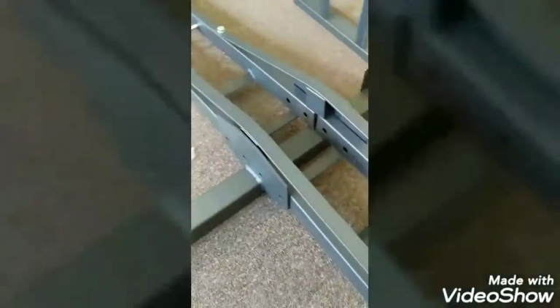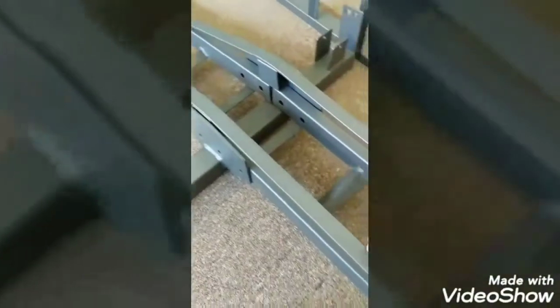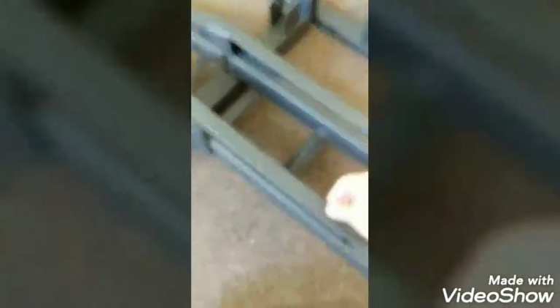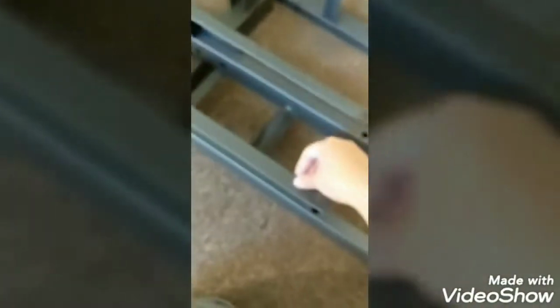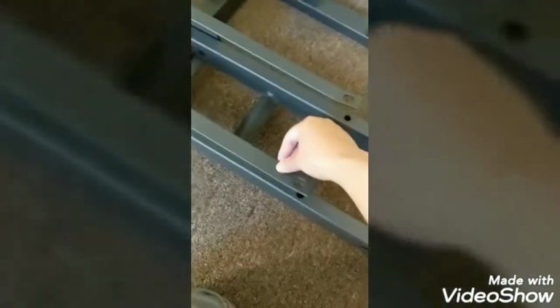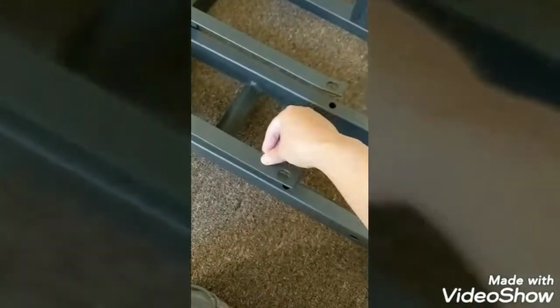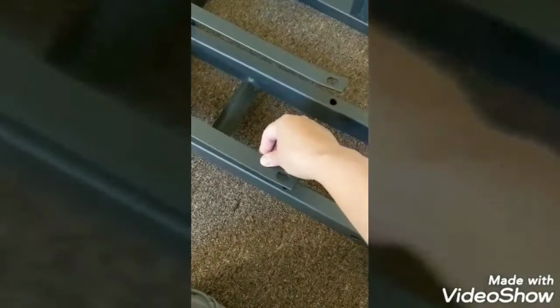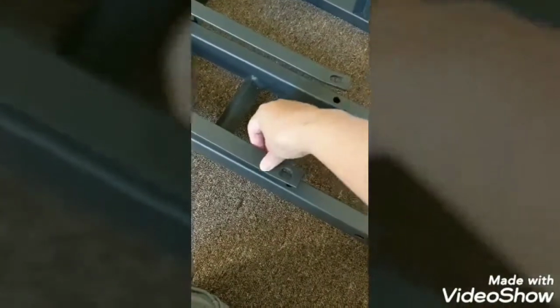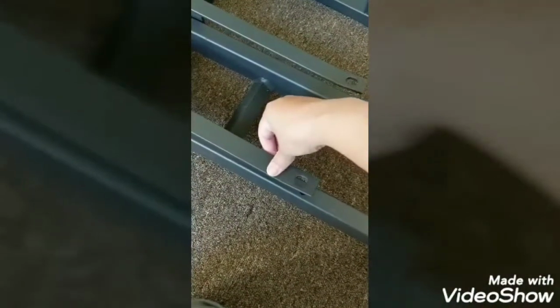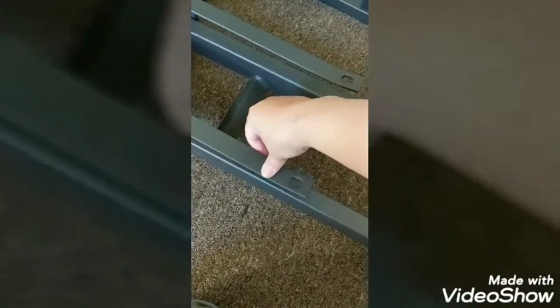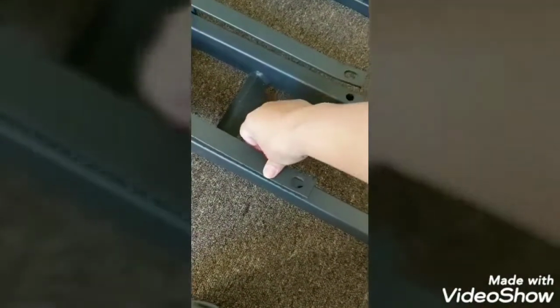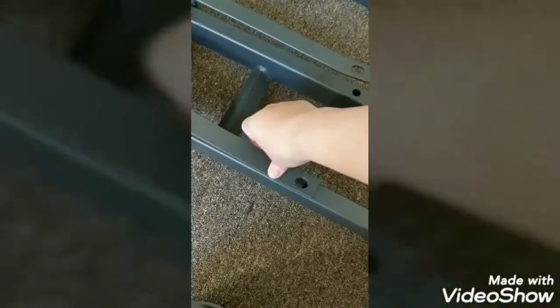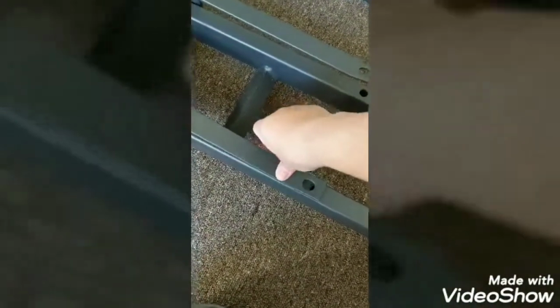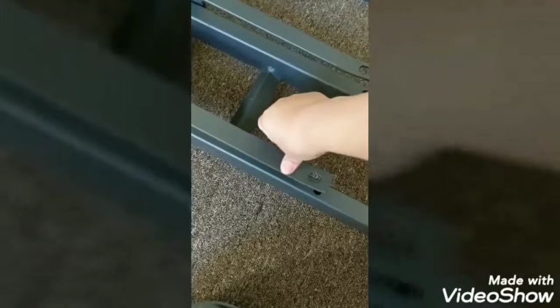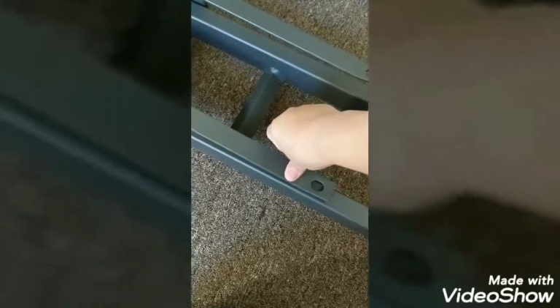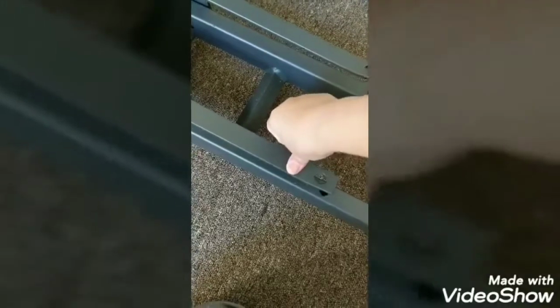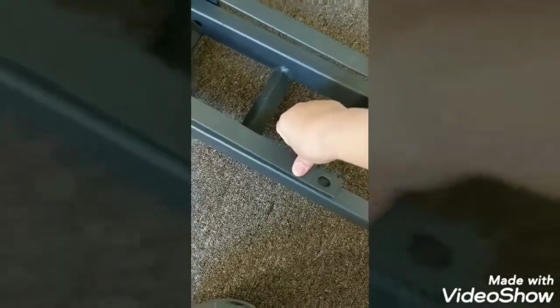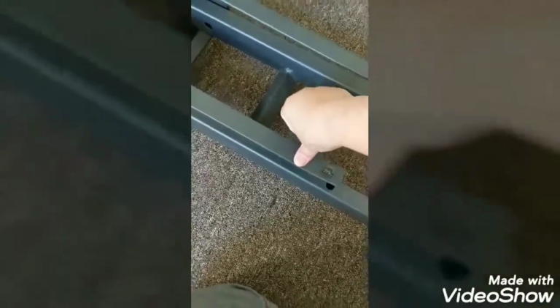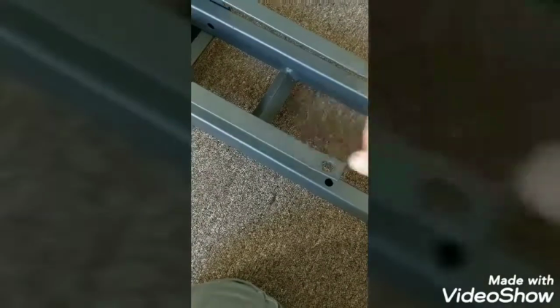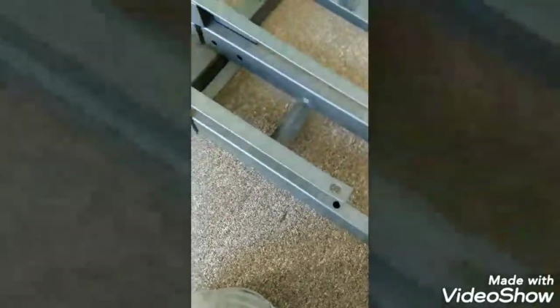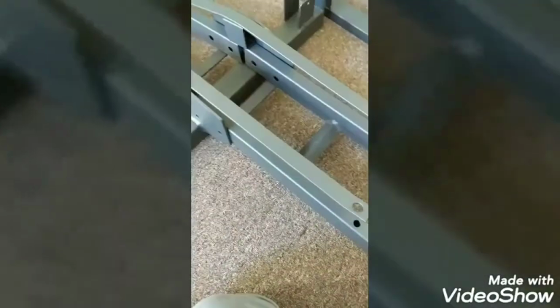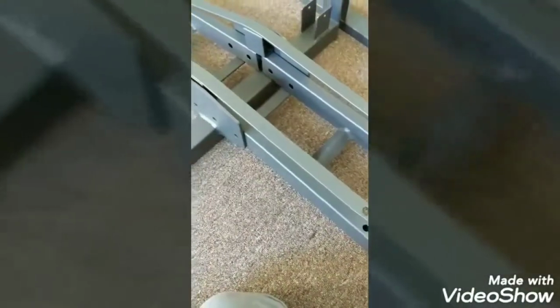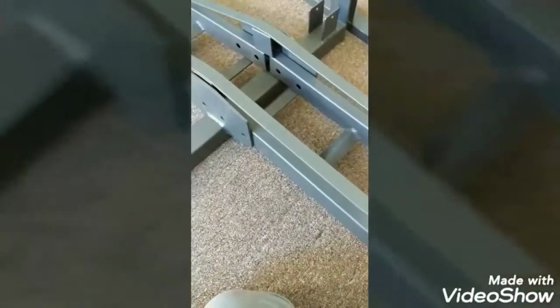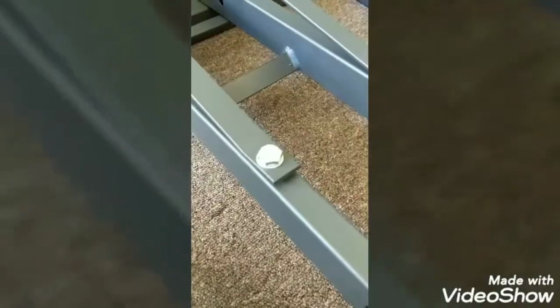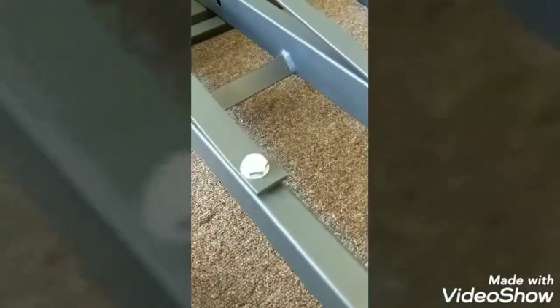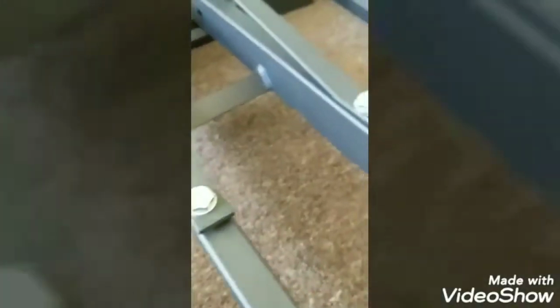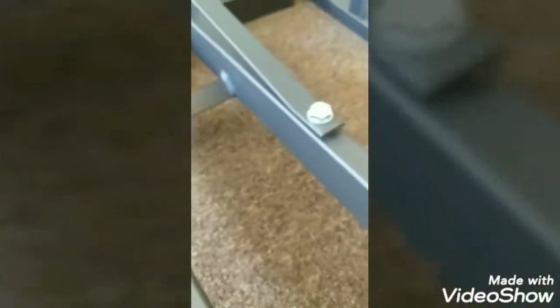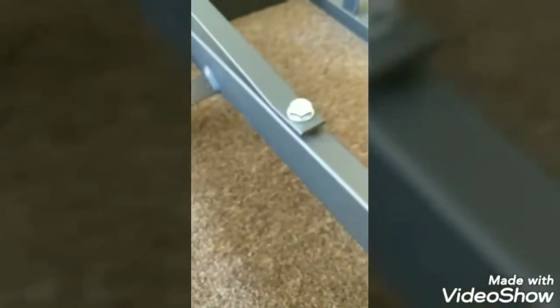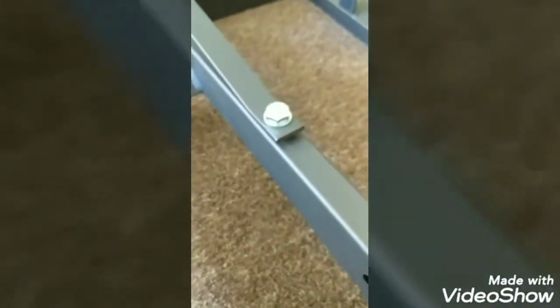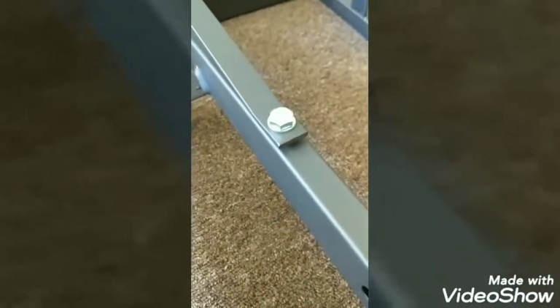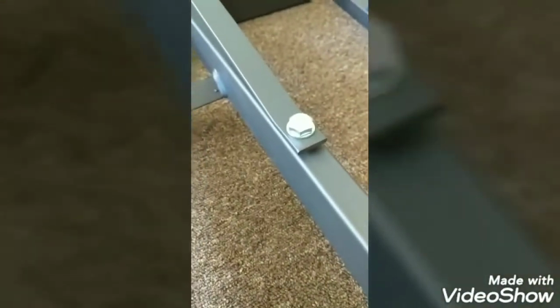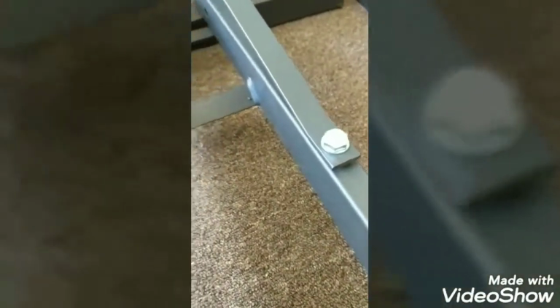At this point, I thought I was installing it wrong as it was not flush nor flat to the motorcycle rack. Good thing with a little nudge, I was able to fit it properly.